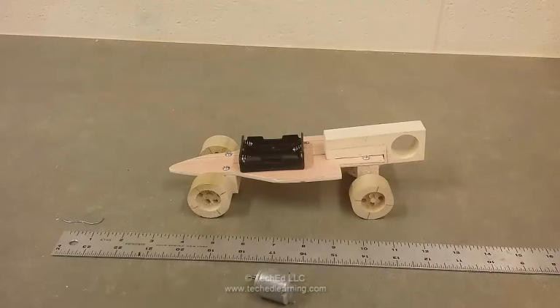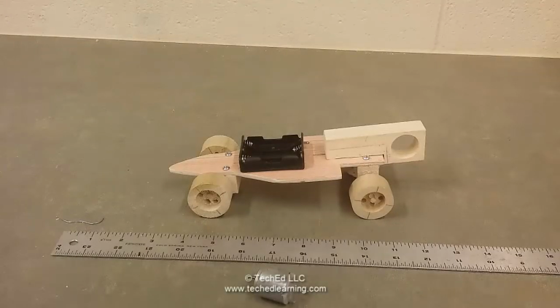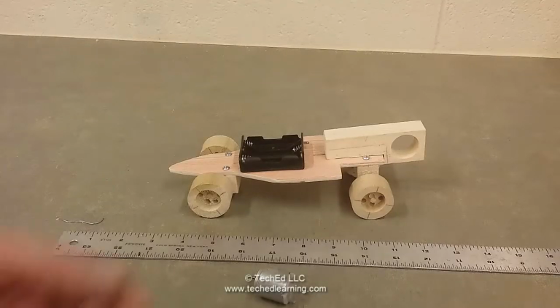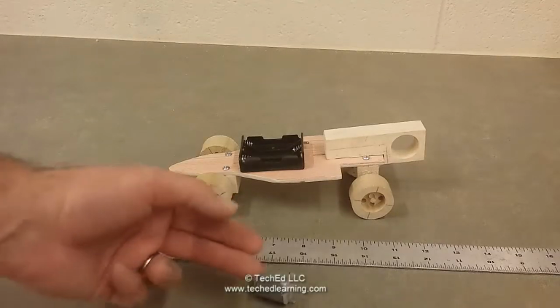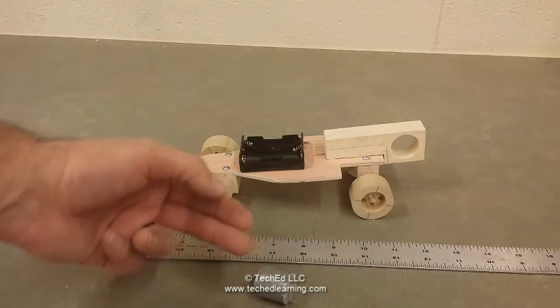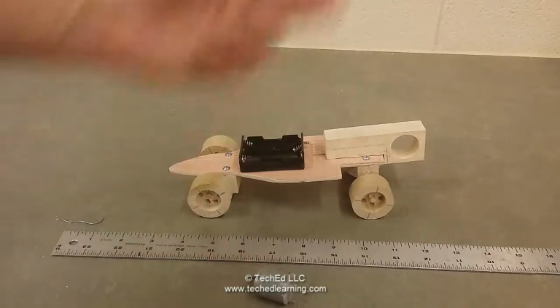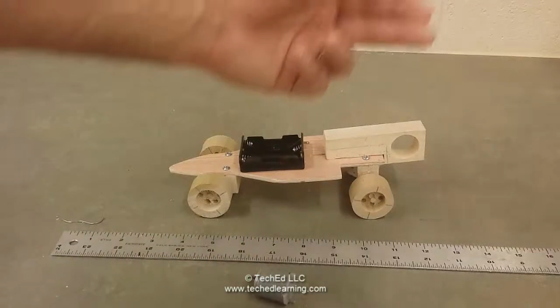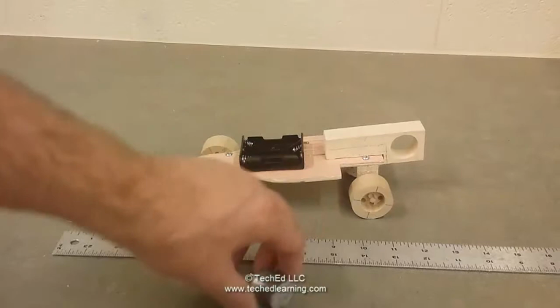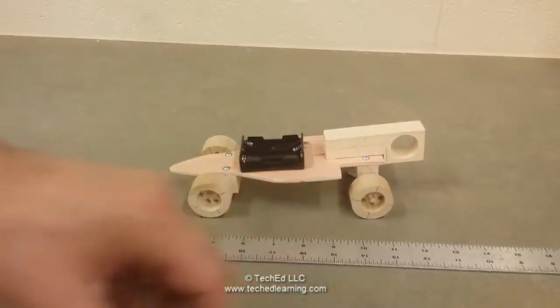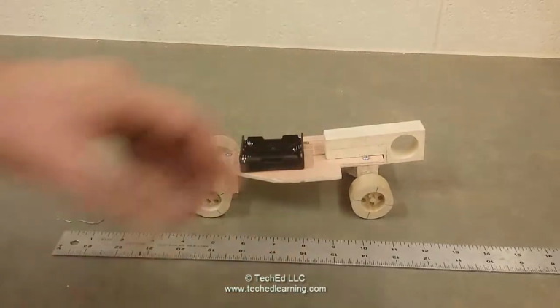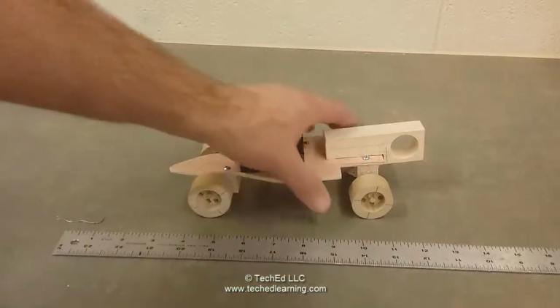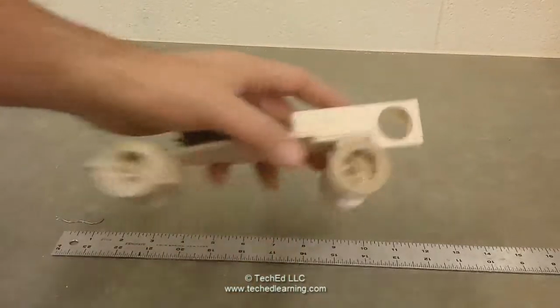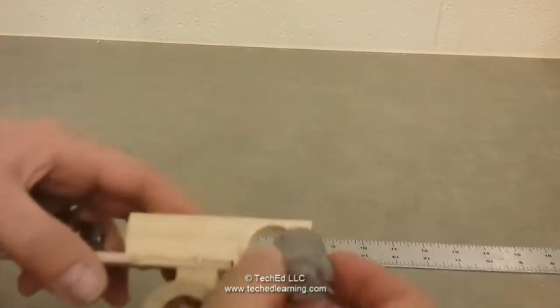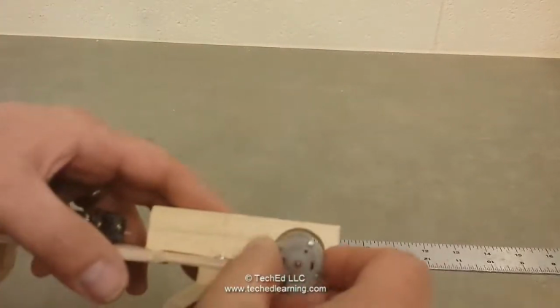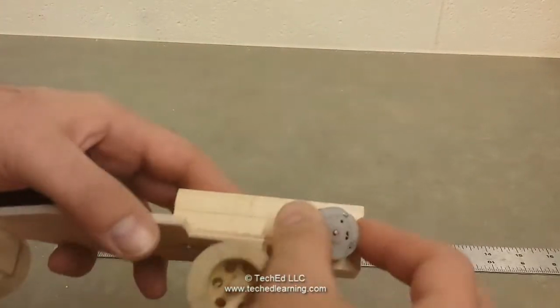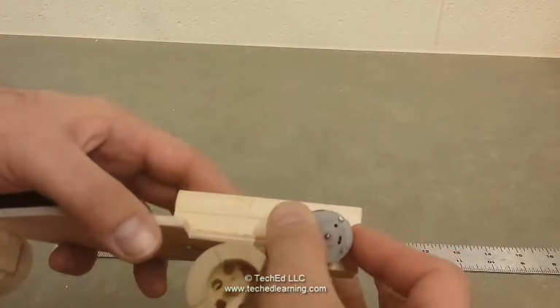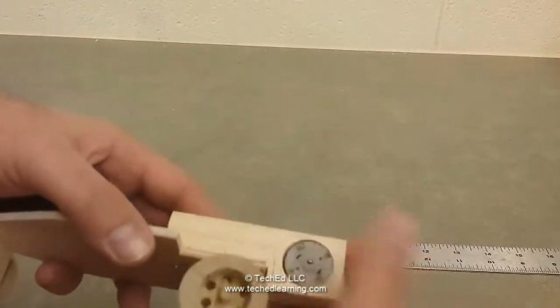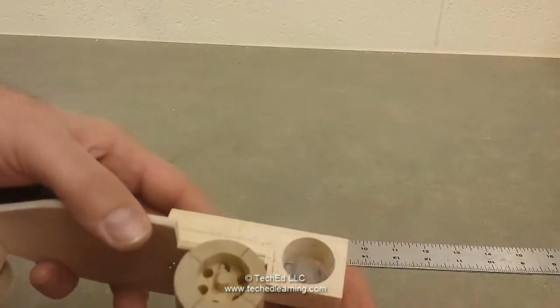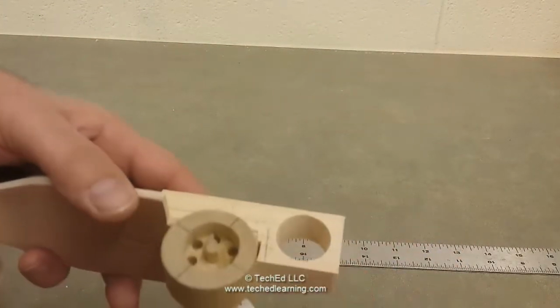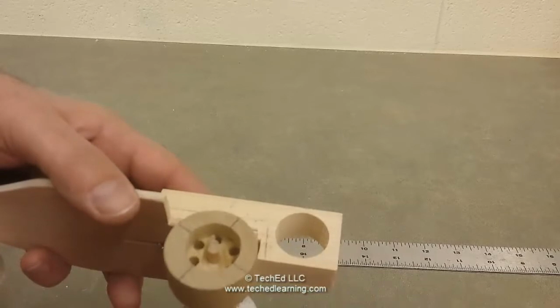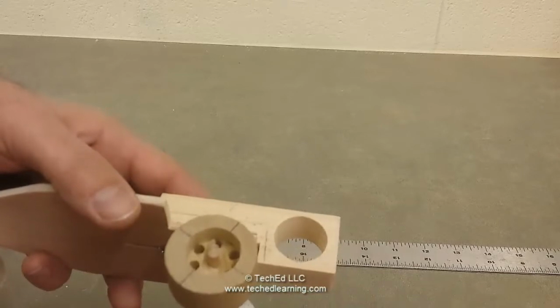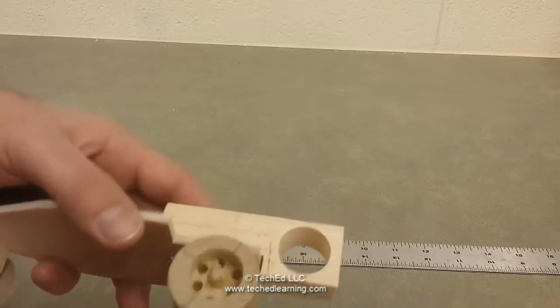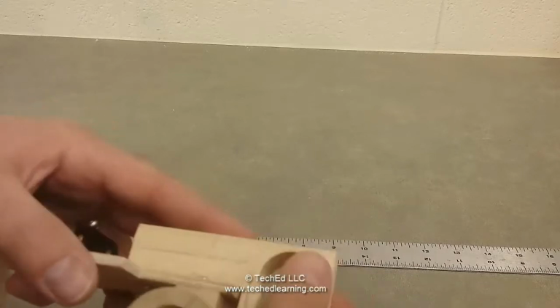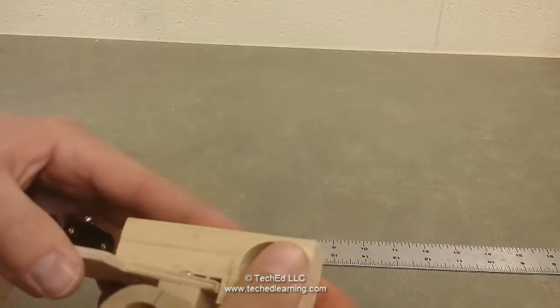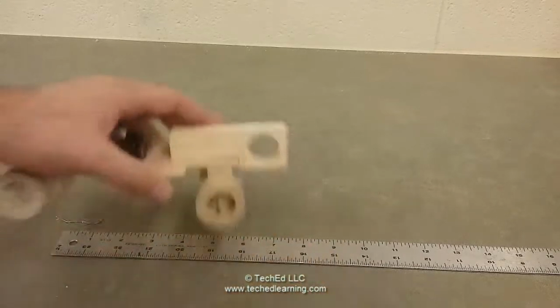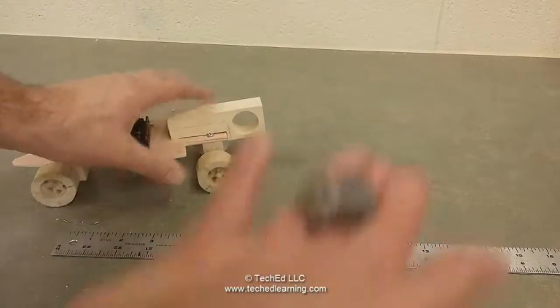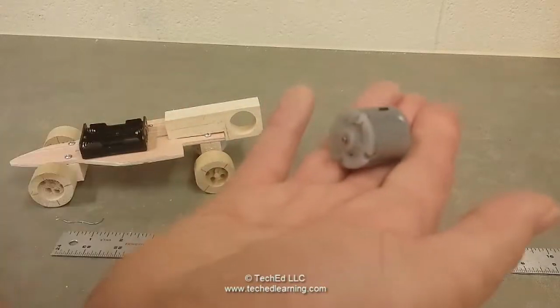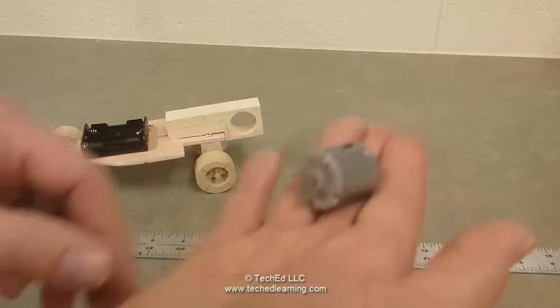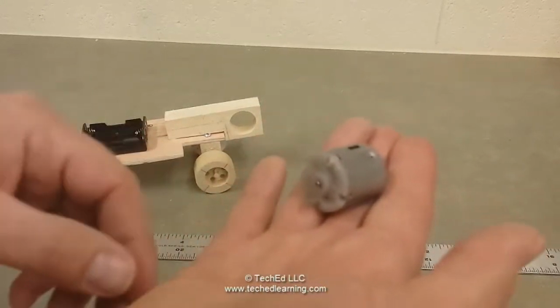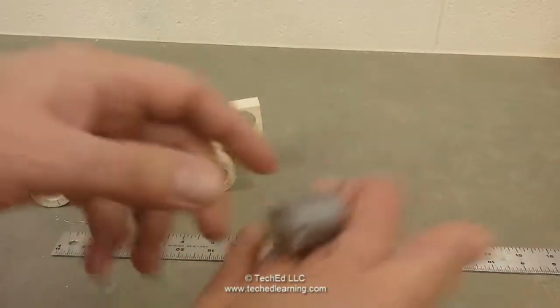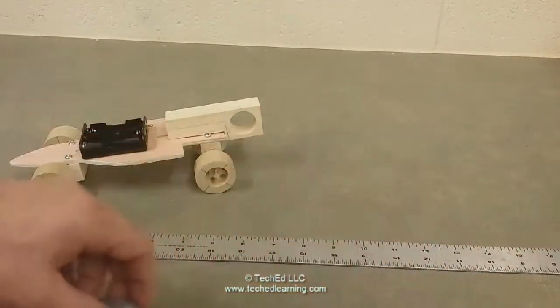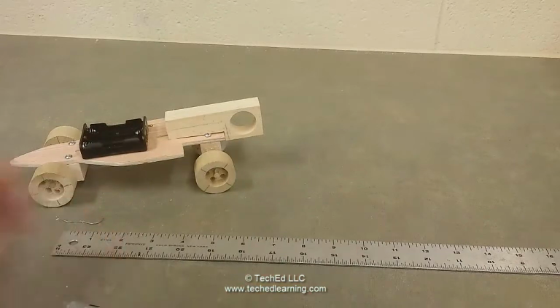We're going to take our motor and get it attached to the car. As it is right now, the hole is way too big and the motor just simply falls through. What we're going to do is wrap the motor with 15 inches of masking tape.